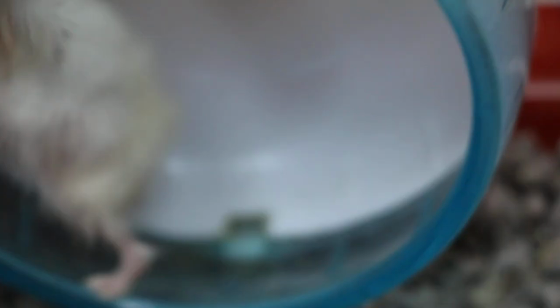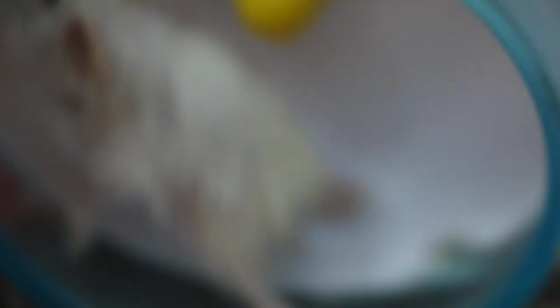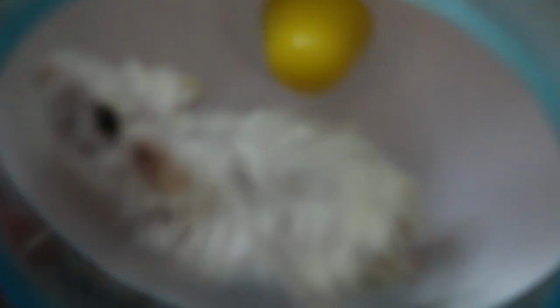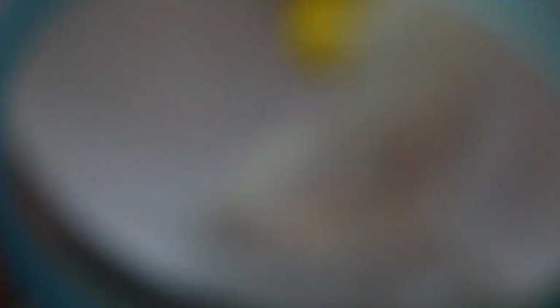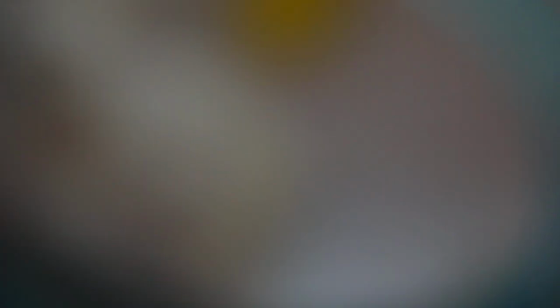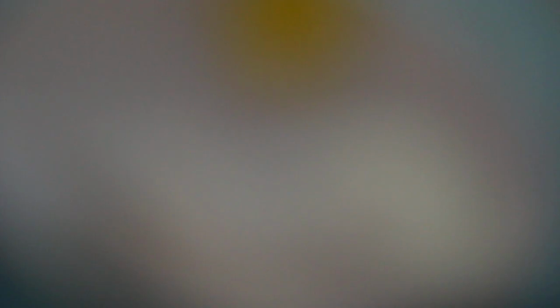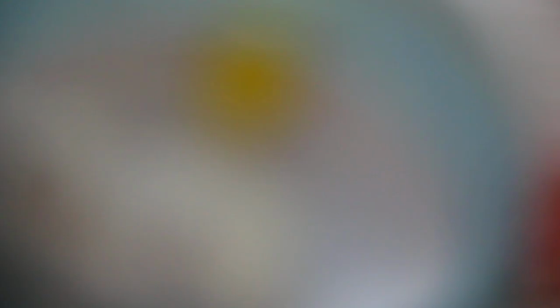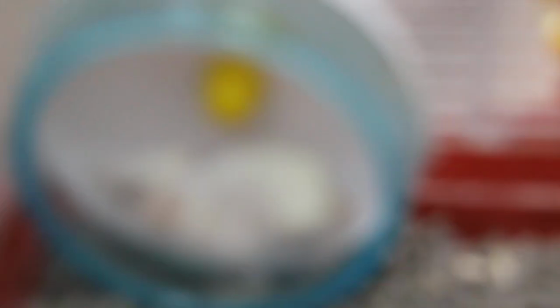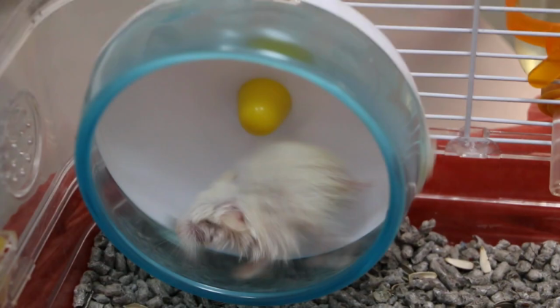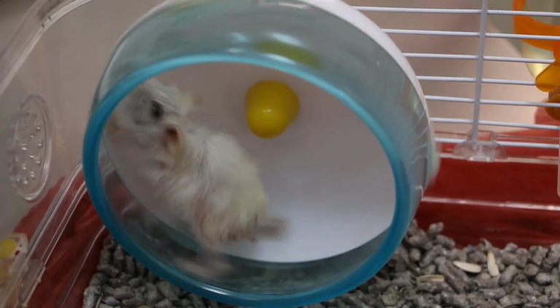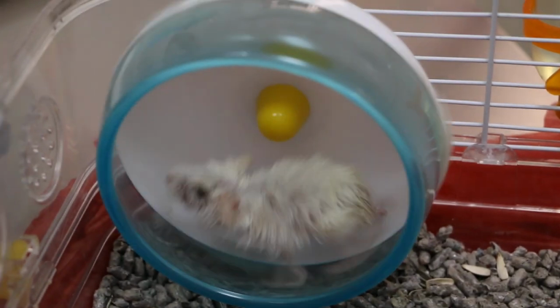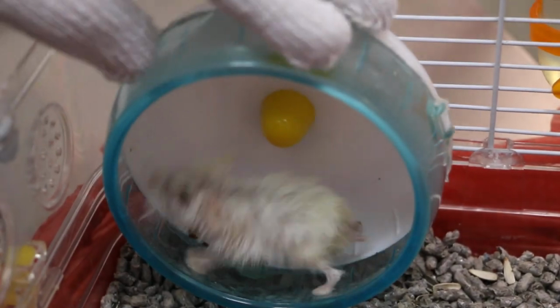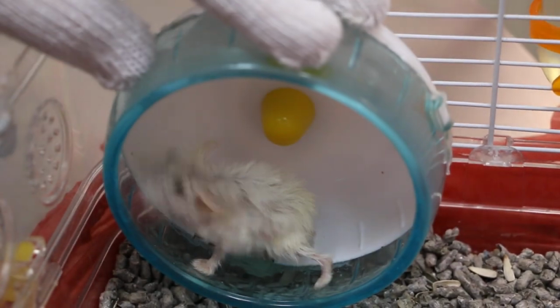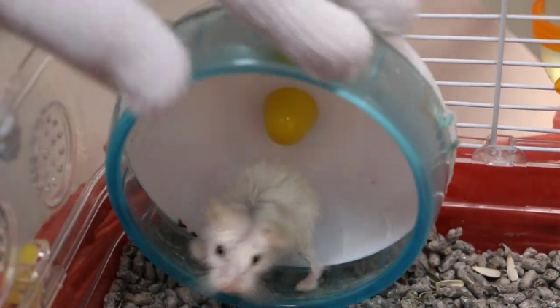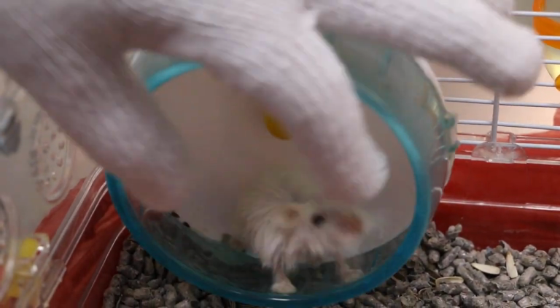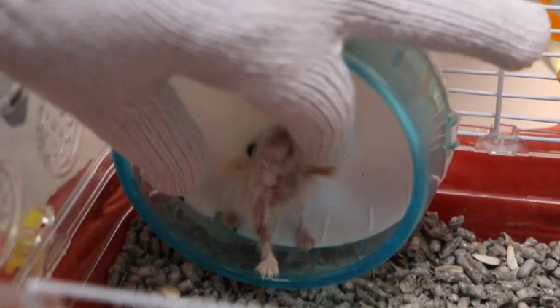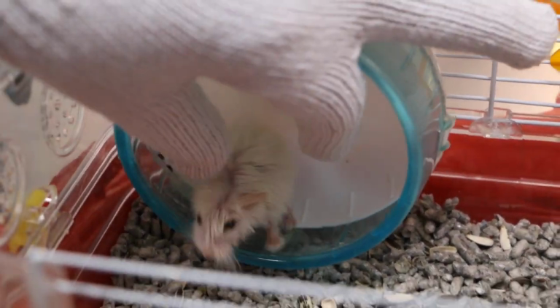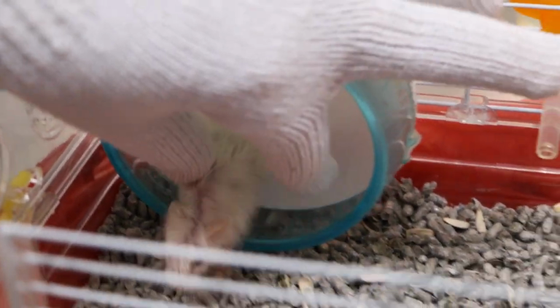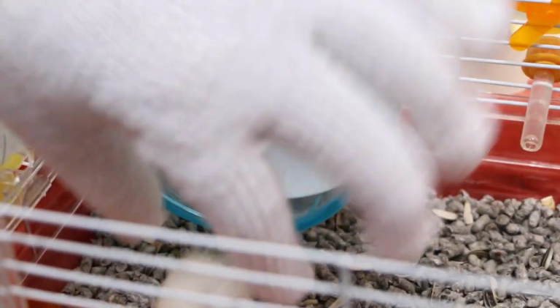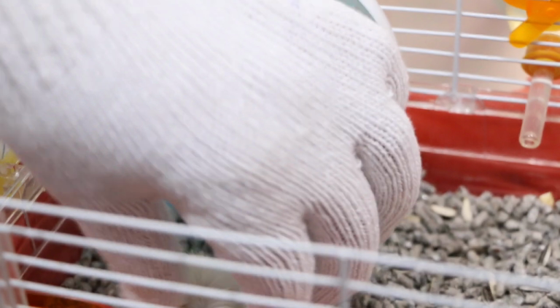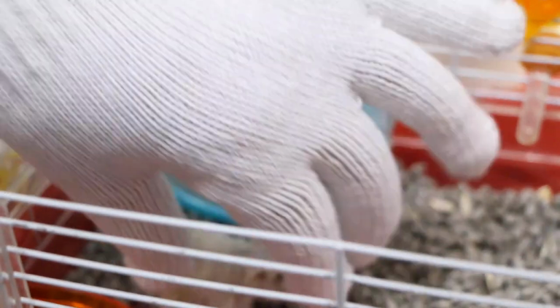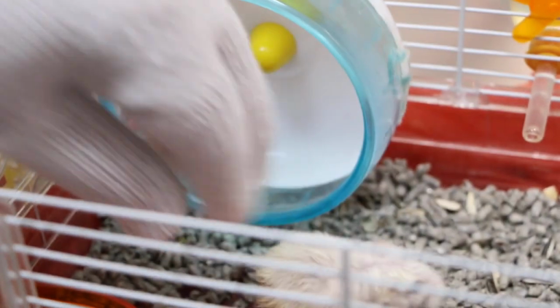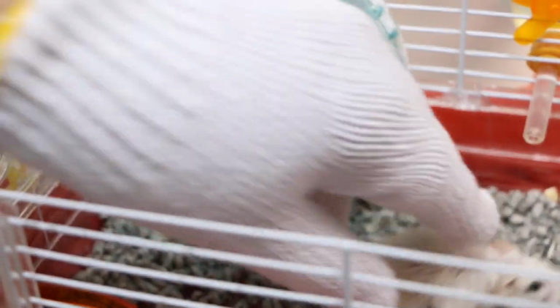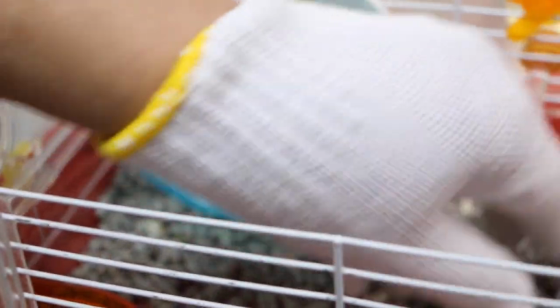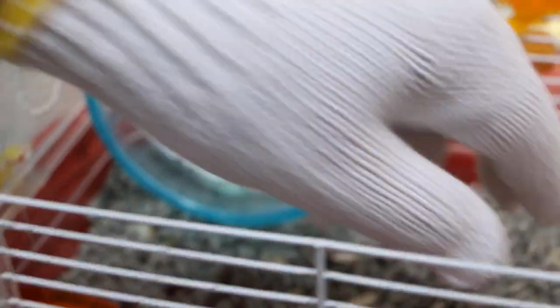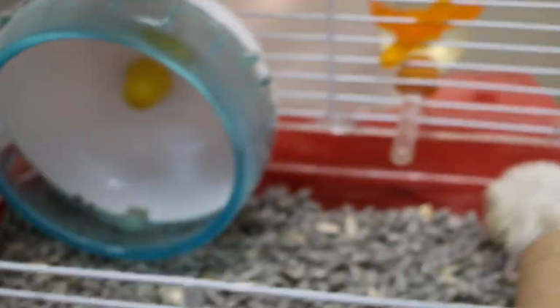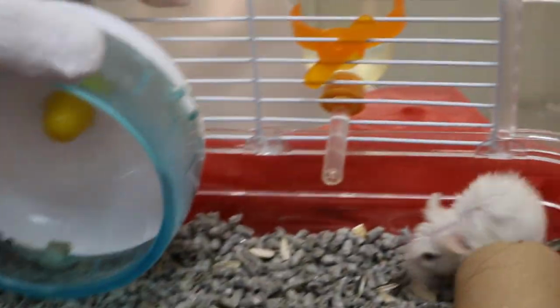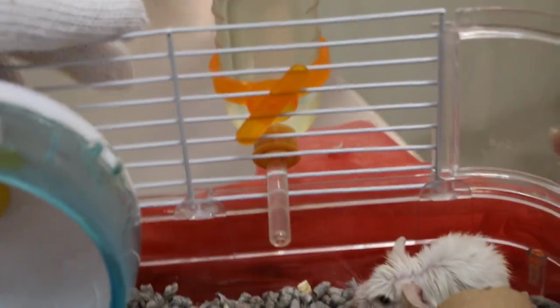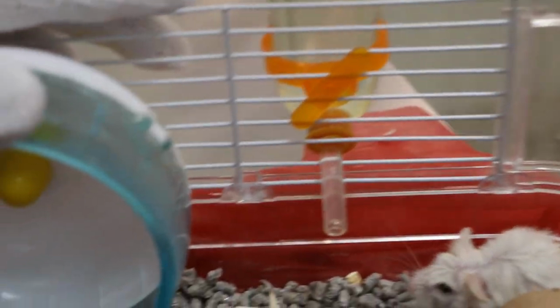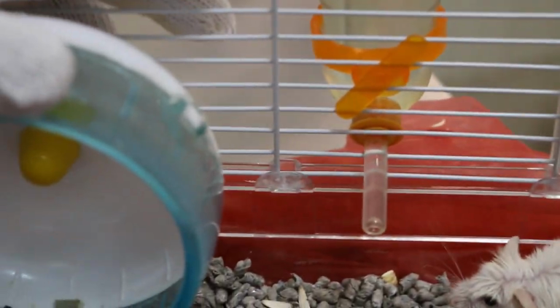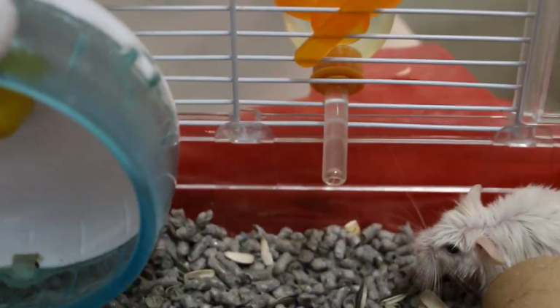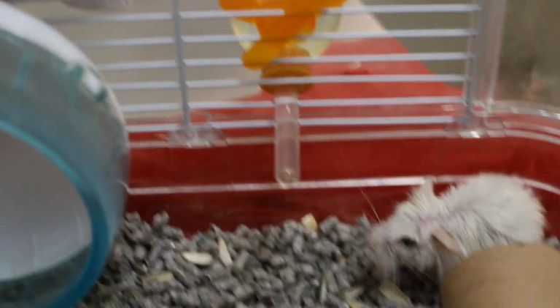We call it a Roborovski. The pet shop says it's a Roborovski, not a widow. I have to weigh him because he might run away. He bites also — he might scoot away. So I don't weigh him normally.